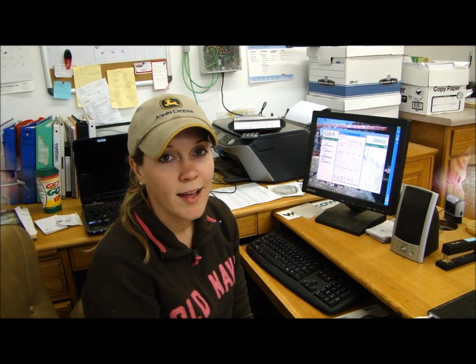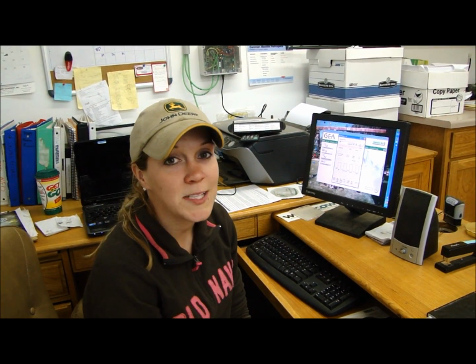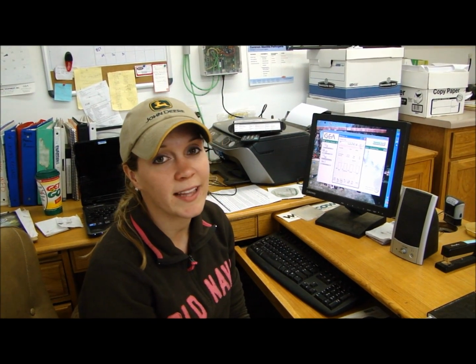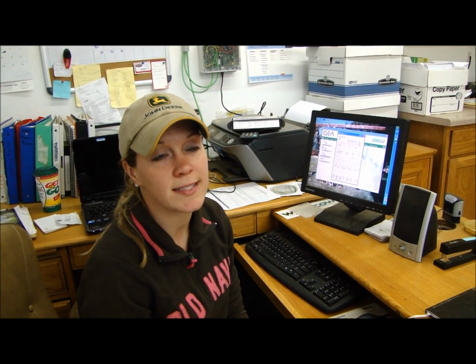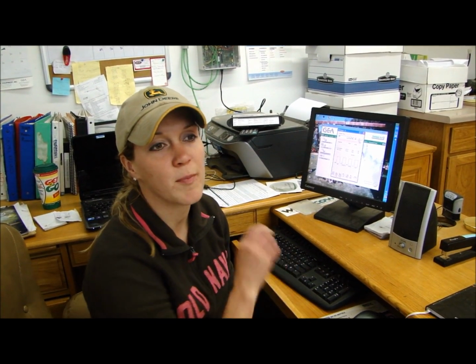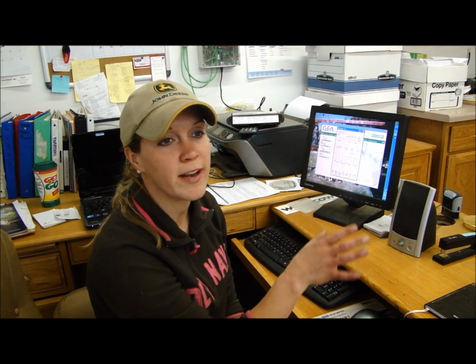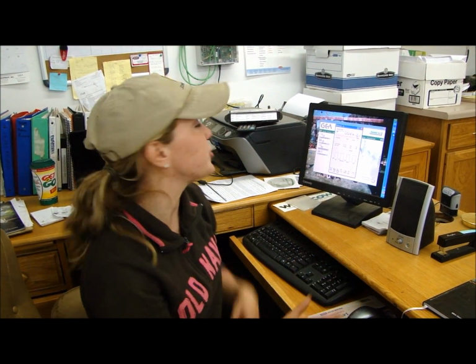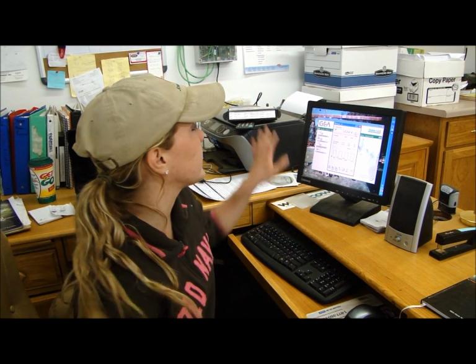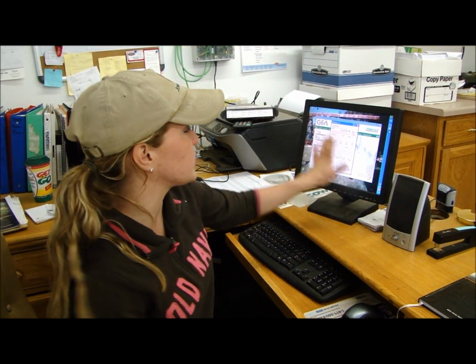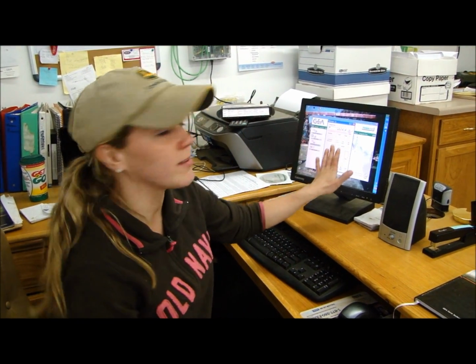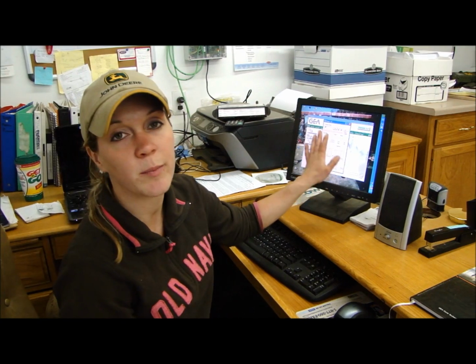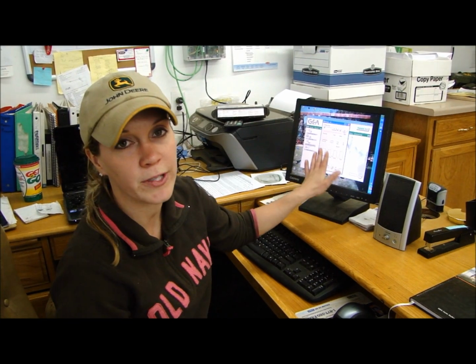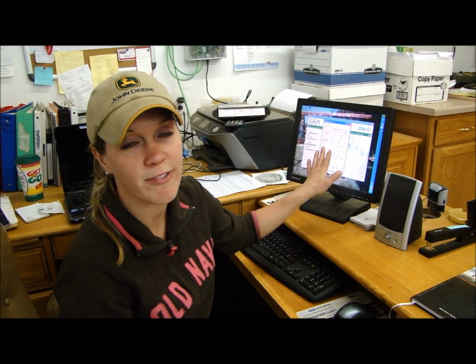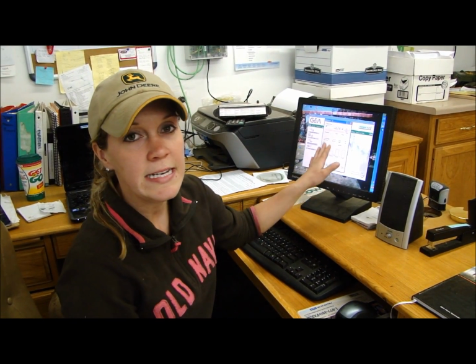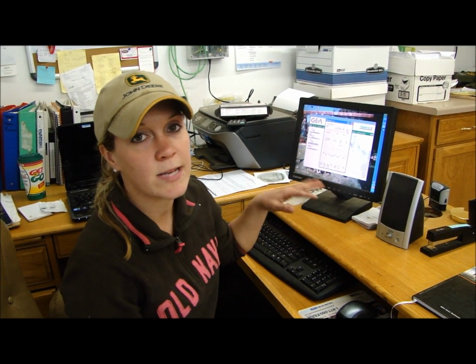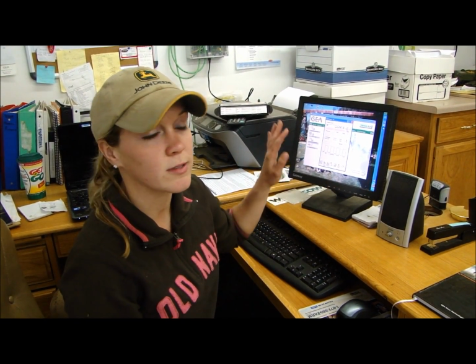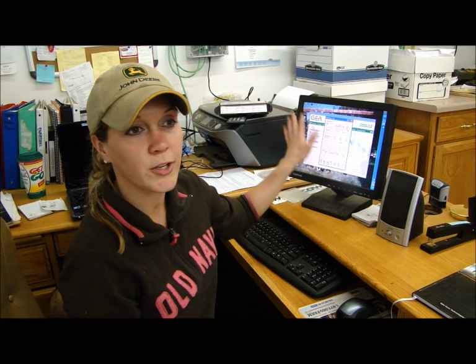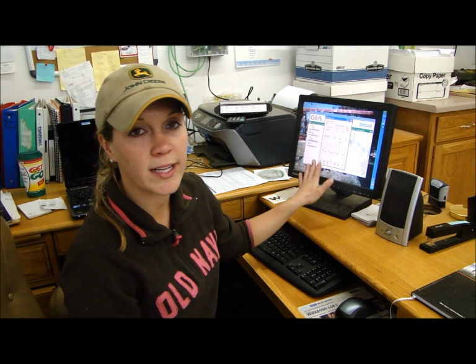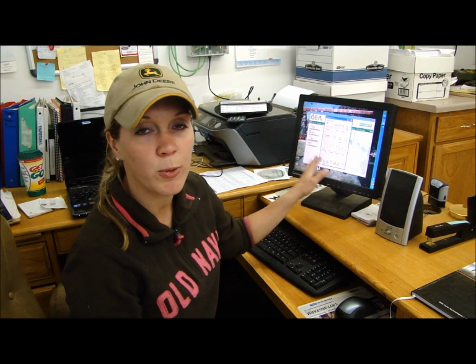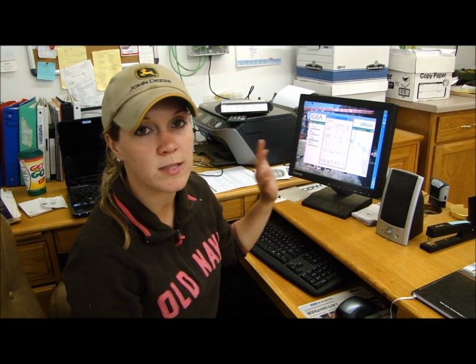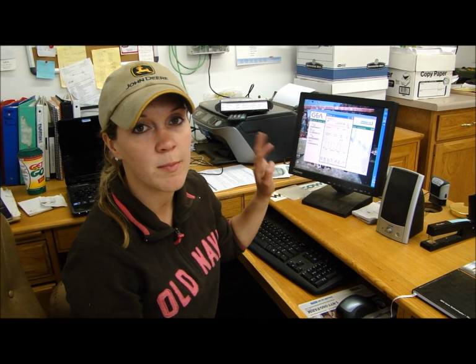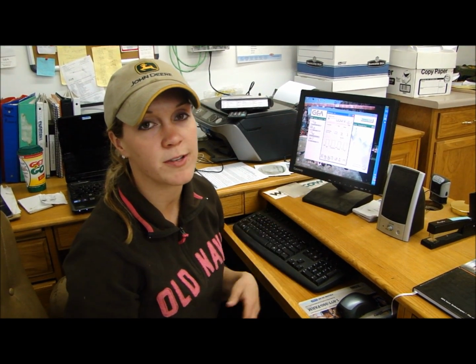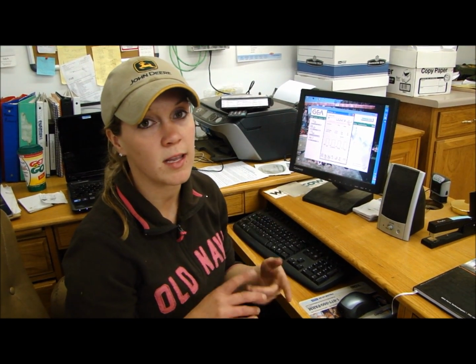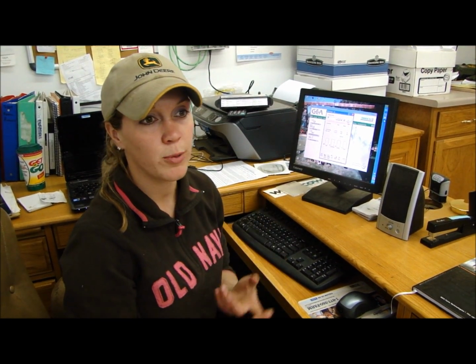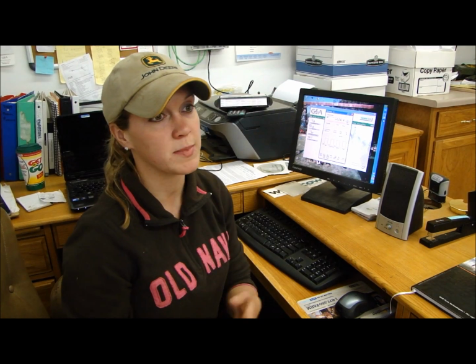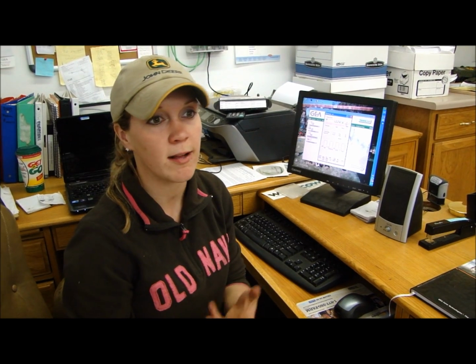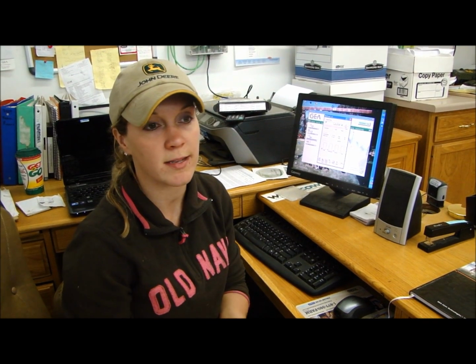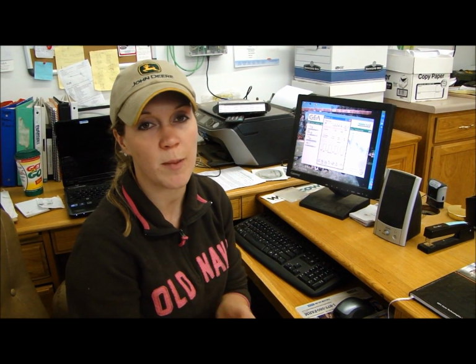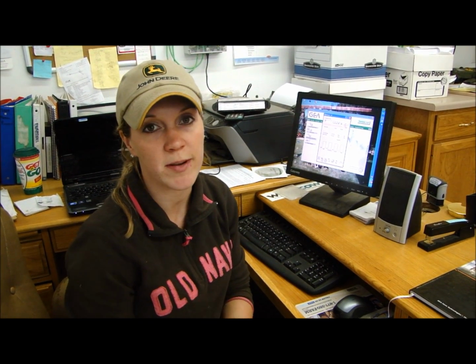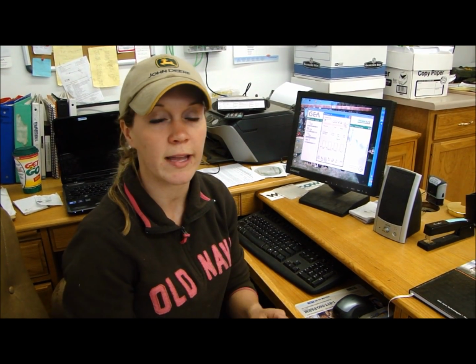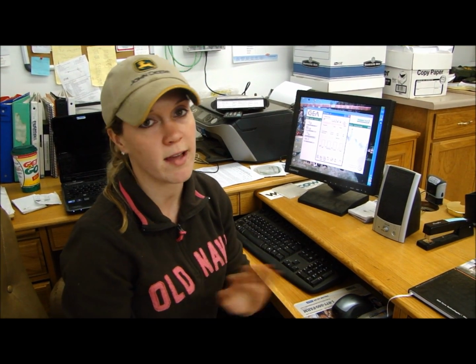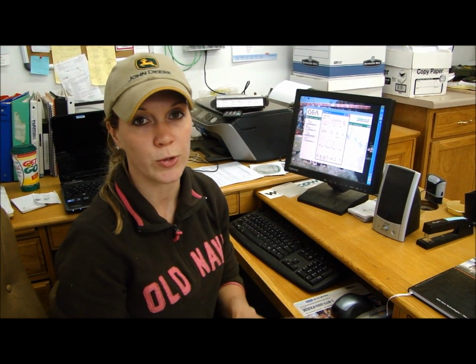Last but not least, all that information can get sent over here to my computer in the office. I can create daily reports that will tell me if there's any problems, any cows that have dropped off in milk, anything out of the ordinary.